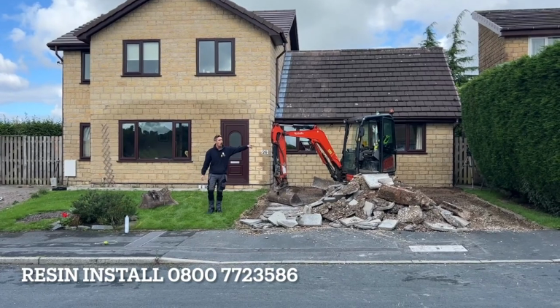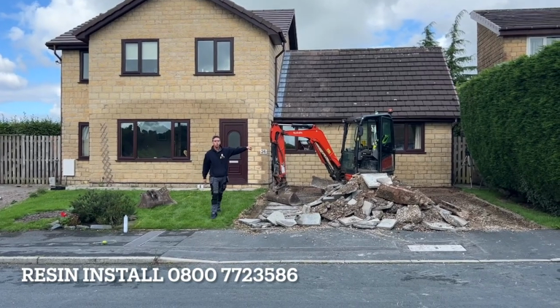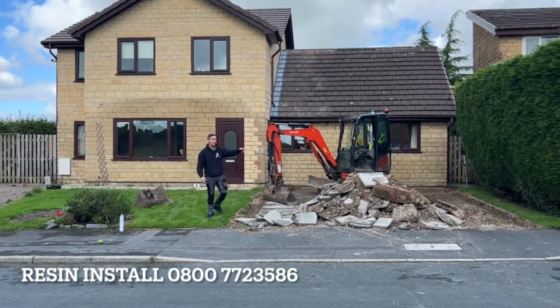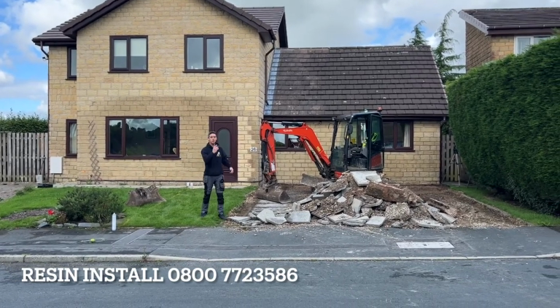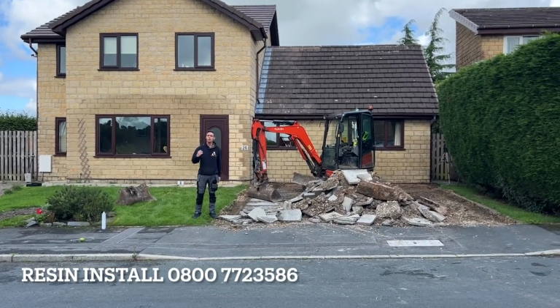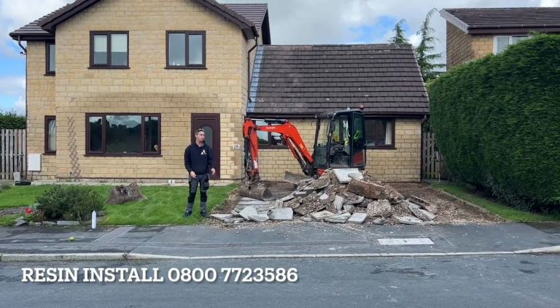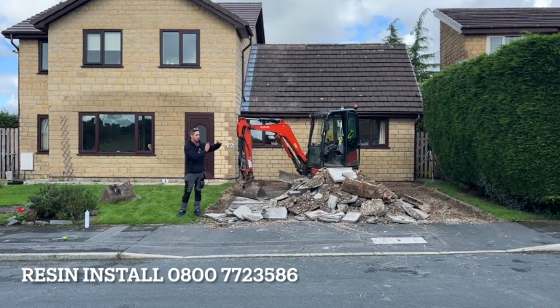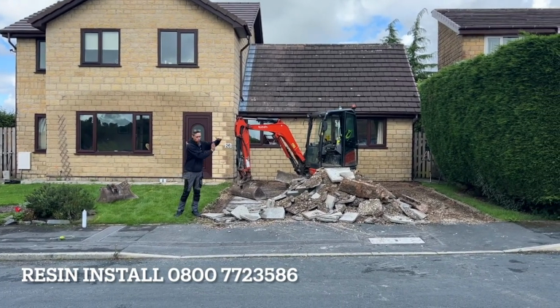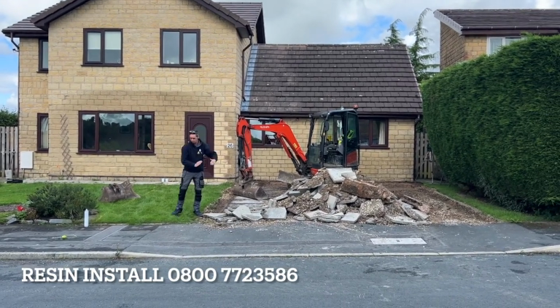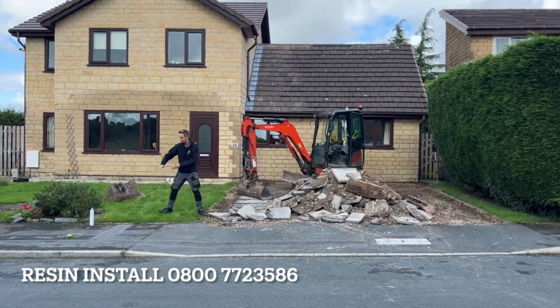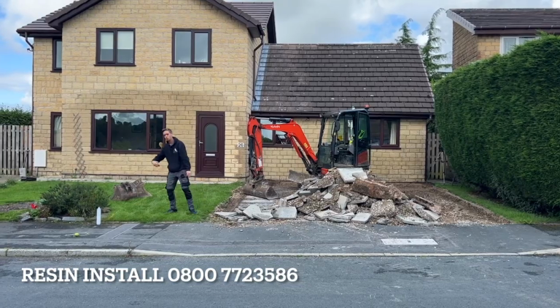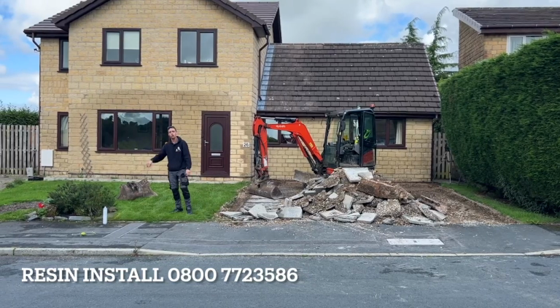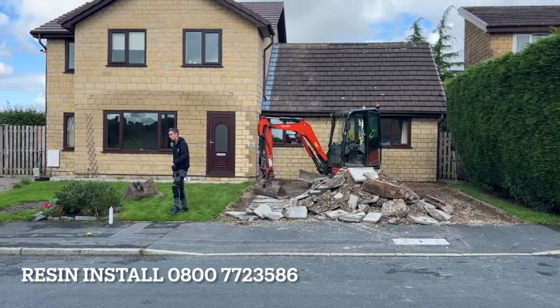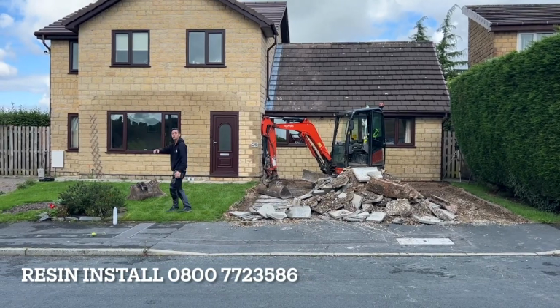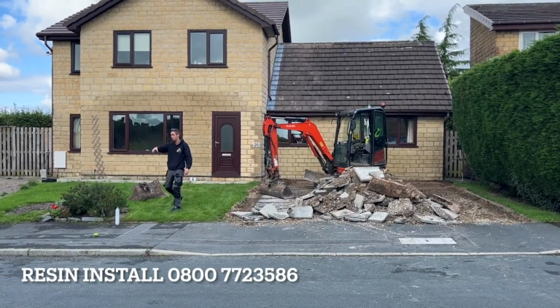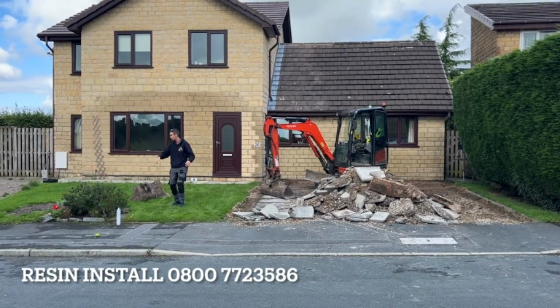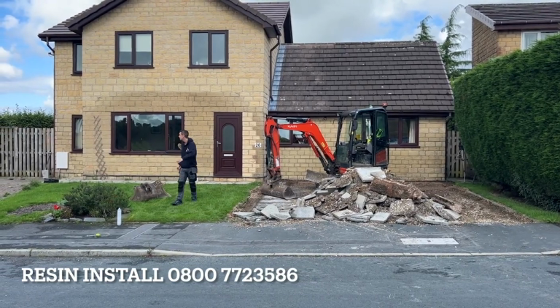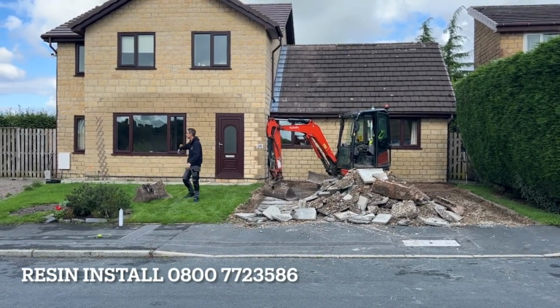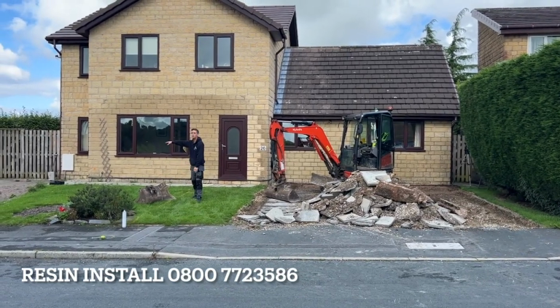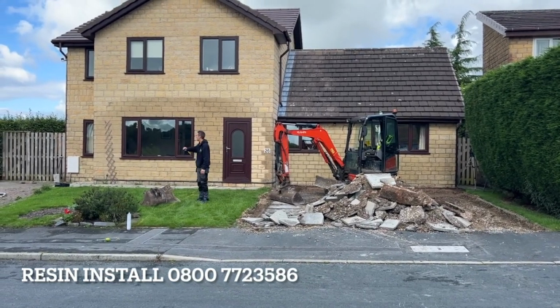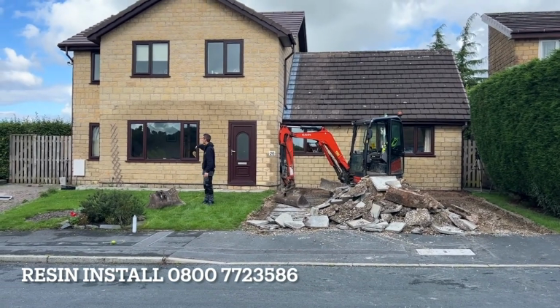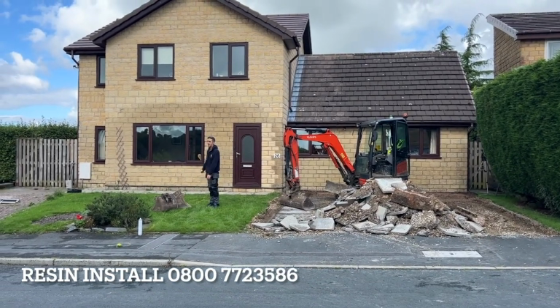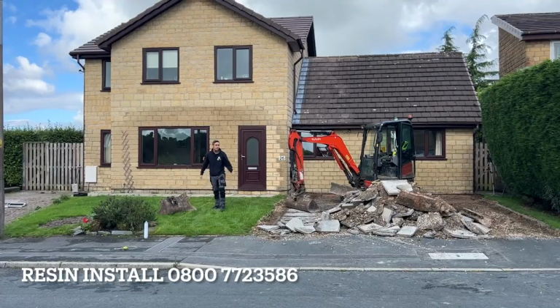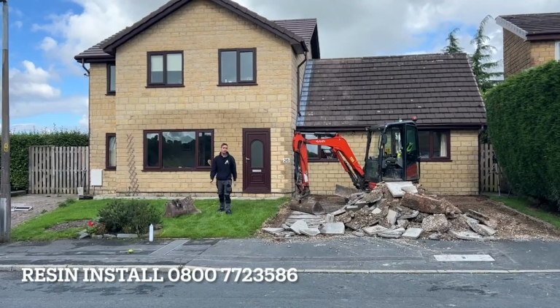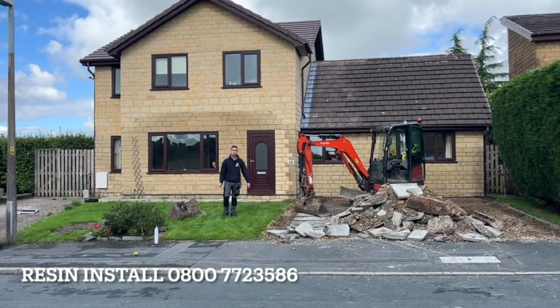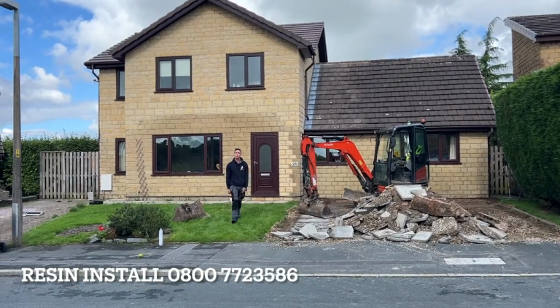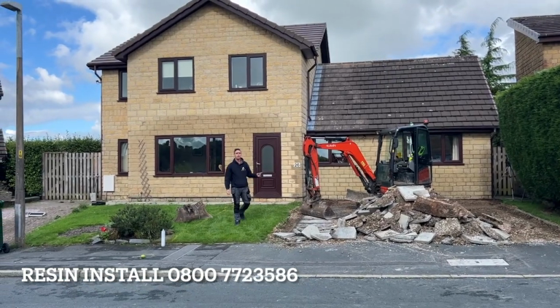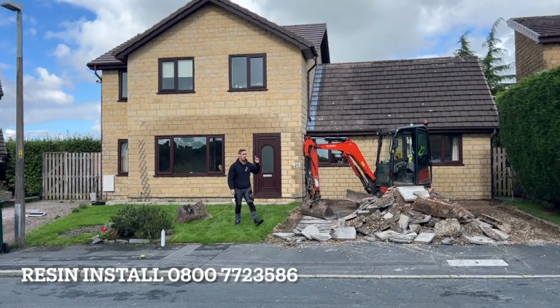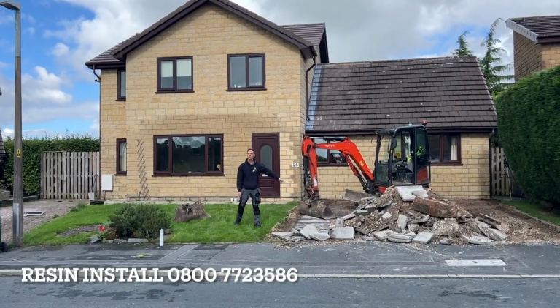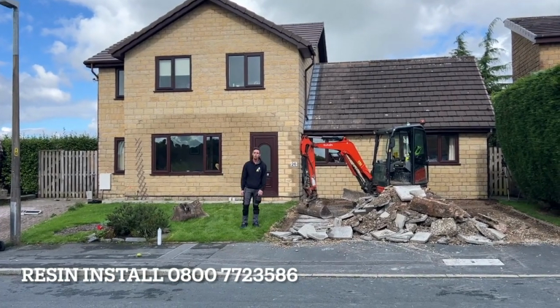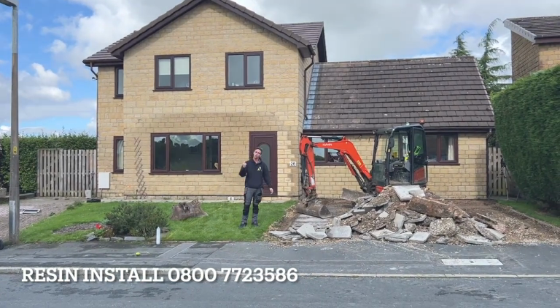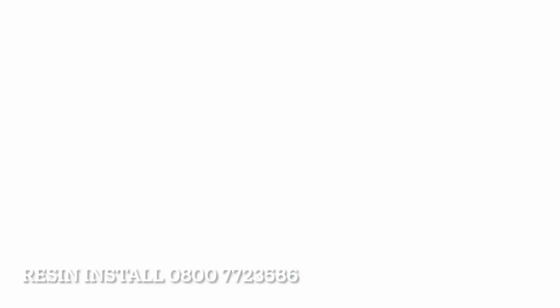On the front of the driveway we're going to be using a buff coloured block edge. We've got a double skin block from the nose where the turf starts, then we're going to turn to a single skin to just outline where the turf is and its path. The customer's gone with the cappuccino mix and UV resin.